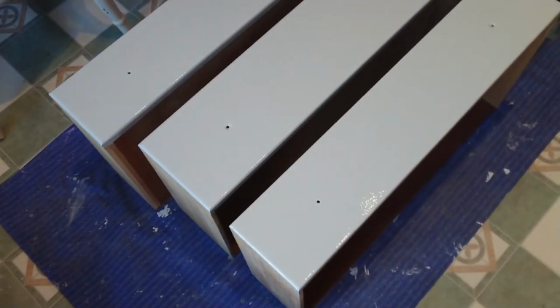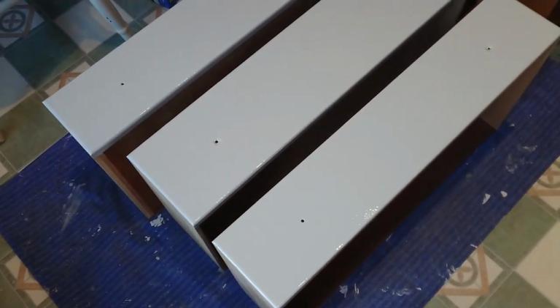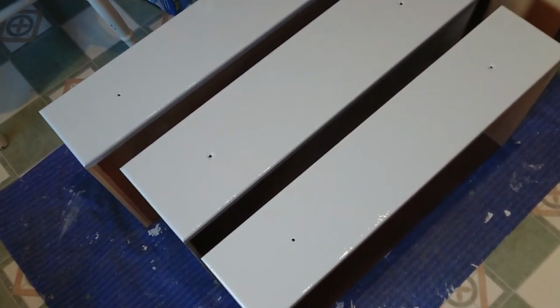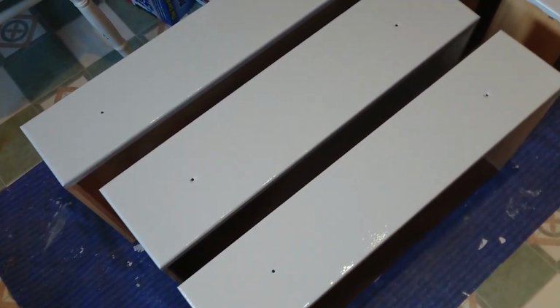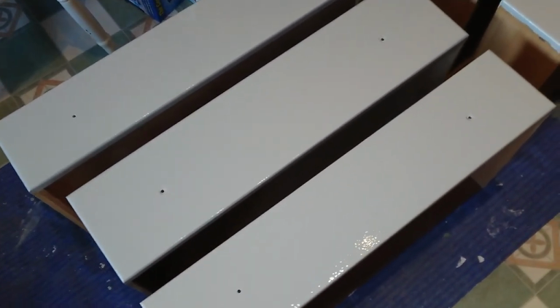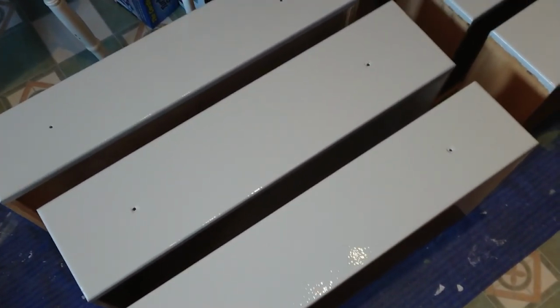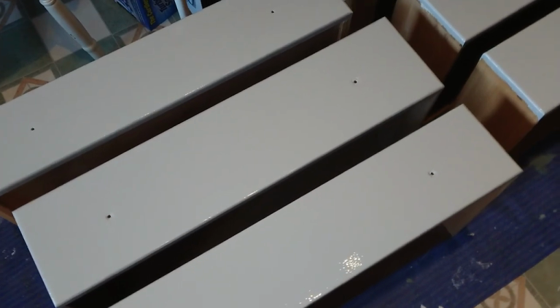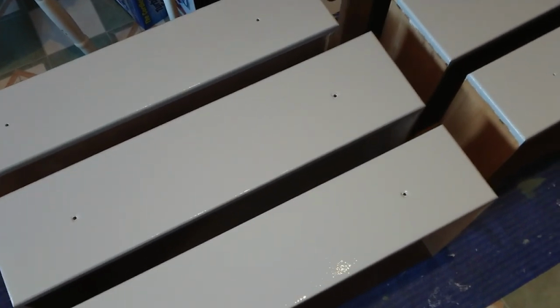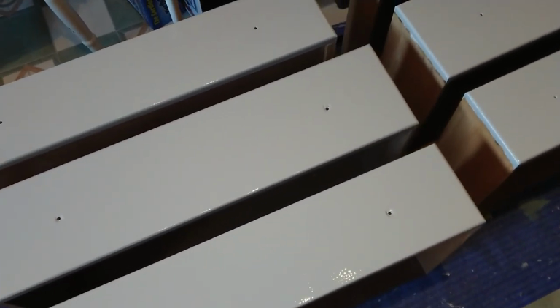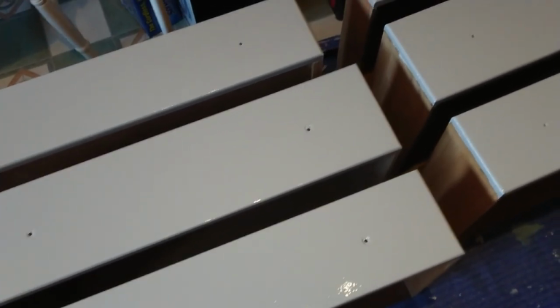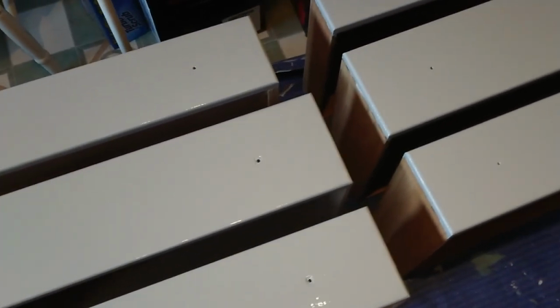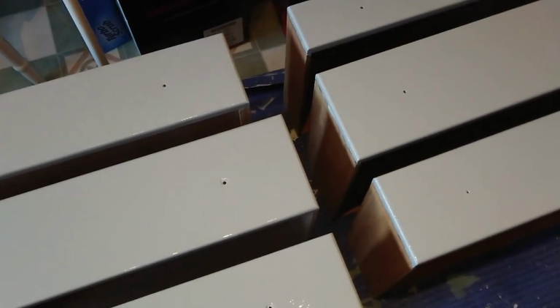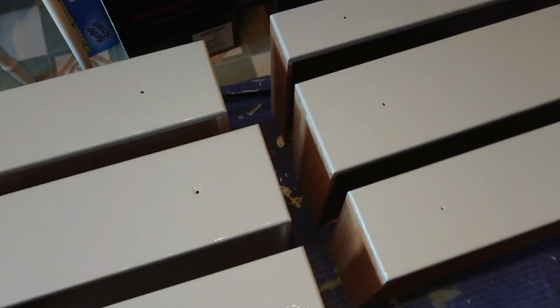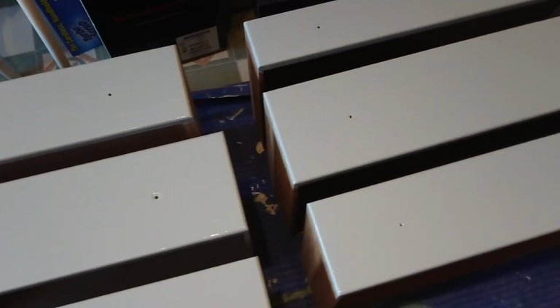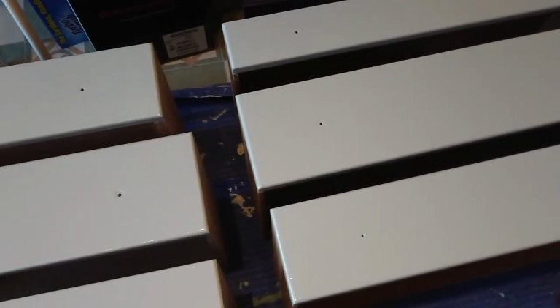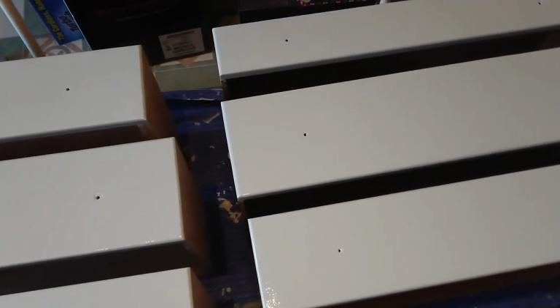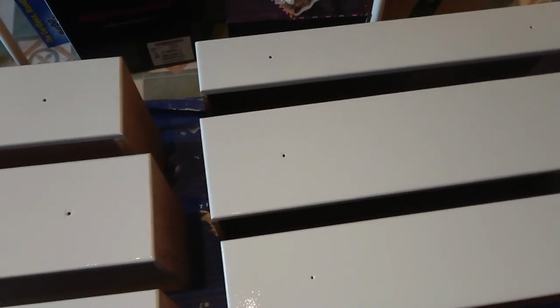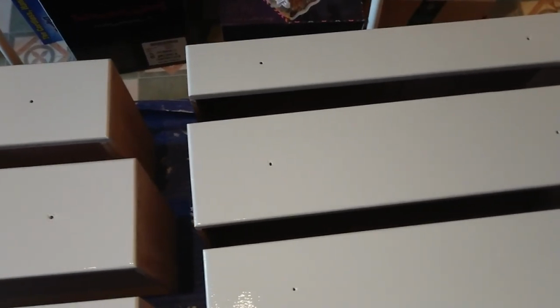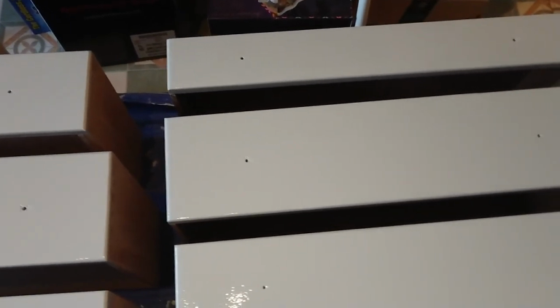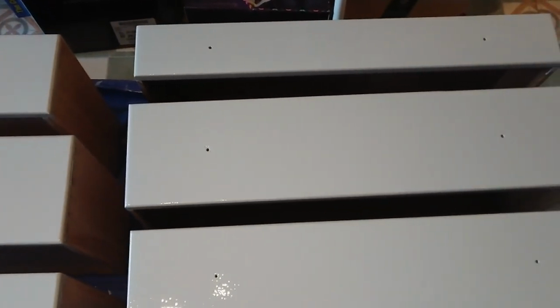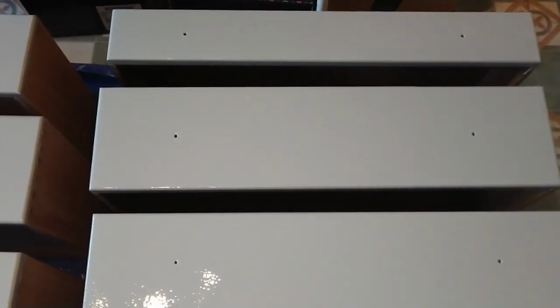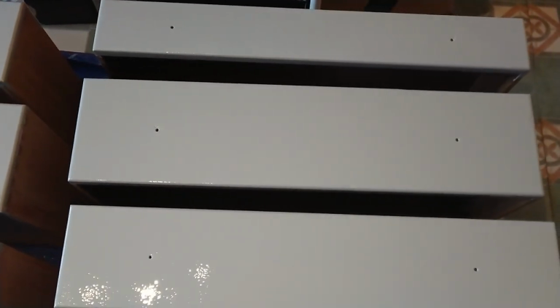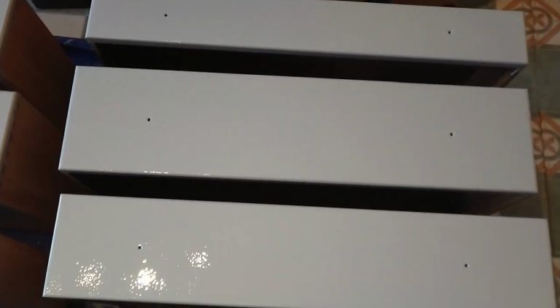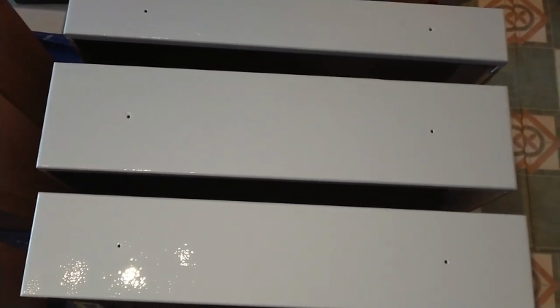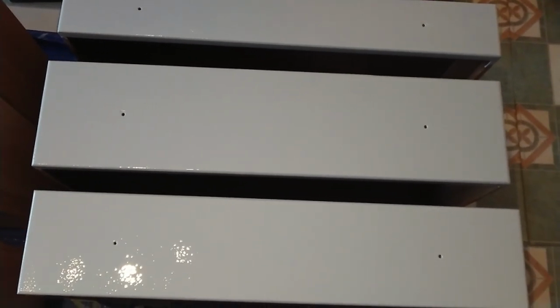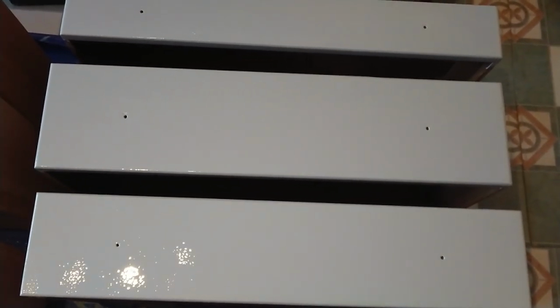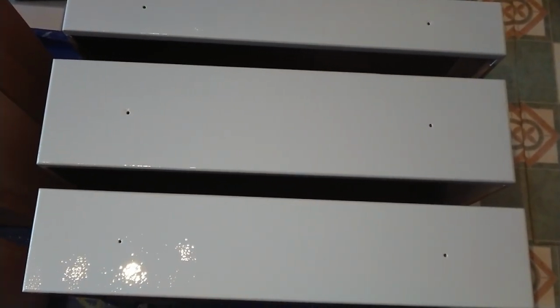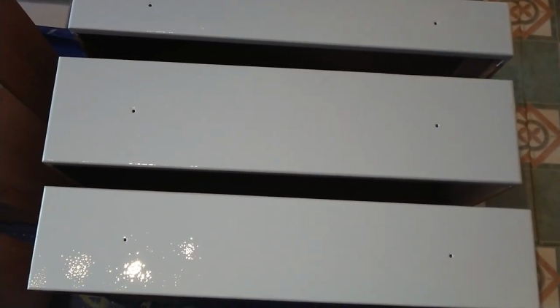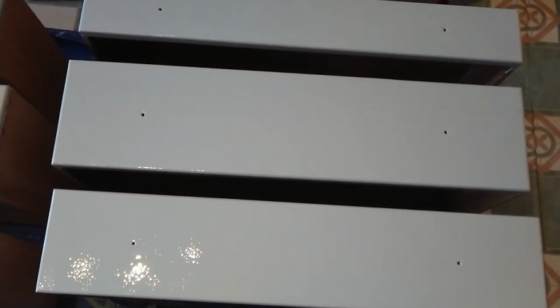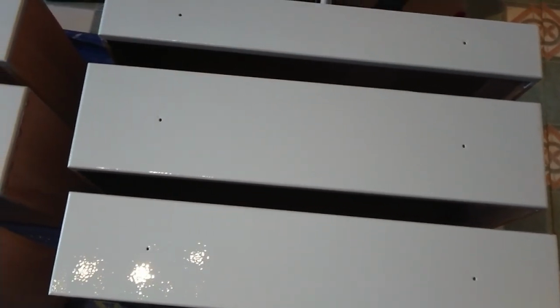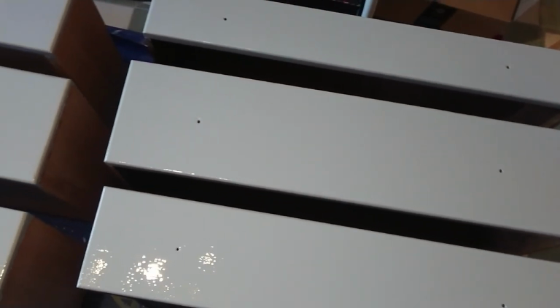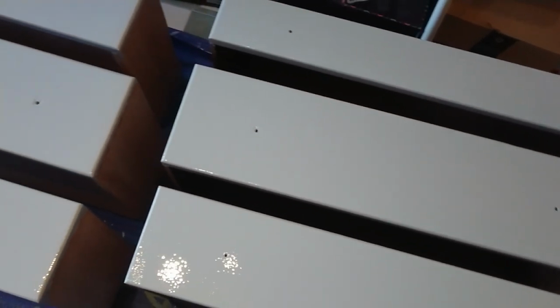Hopefully this is the finished drawers, after I mucked it up the first time because I painted it and then it decided it was going to snow, so it wrecked the finish, so I had to re-sand it and do it again.